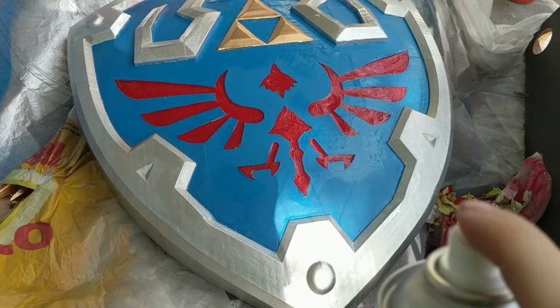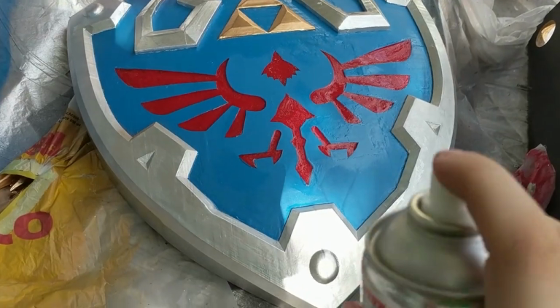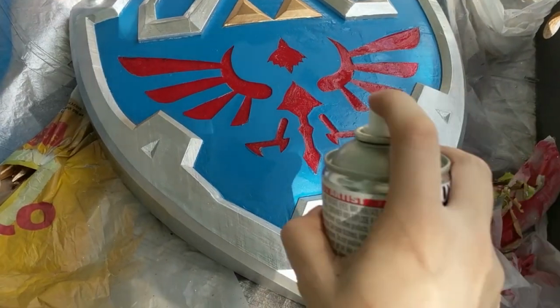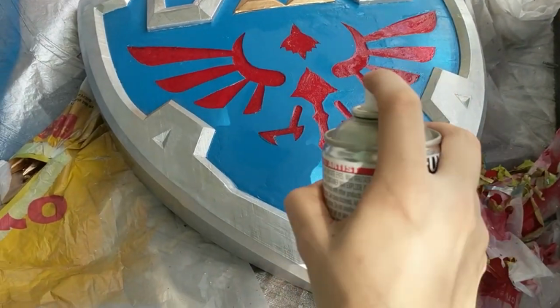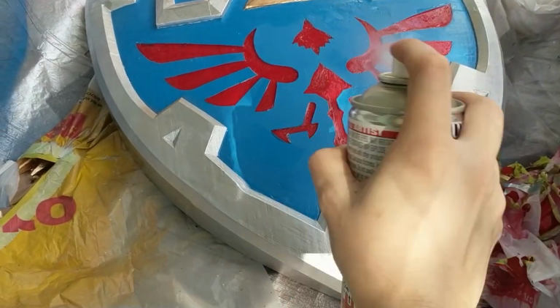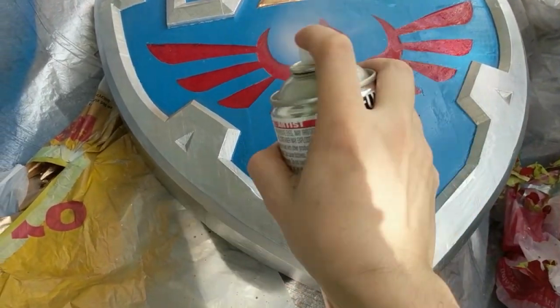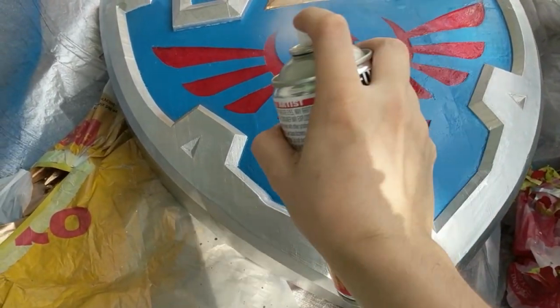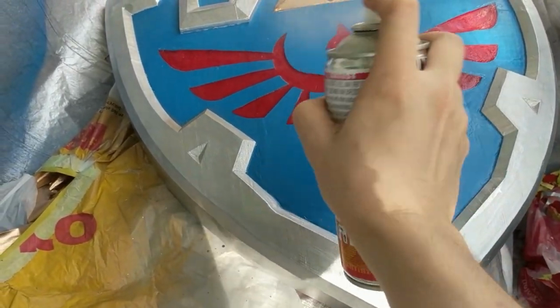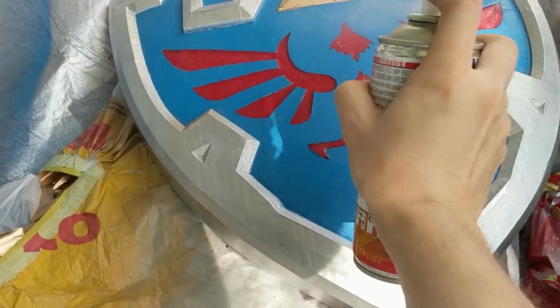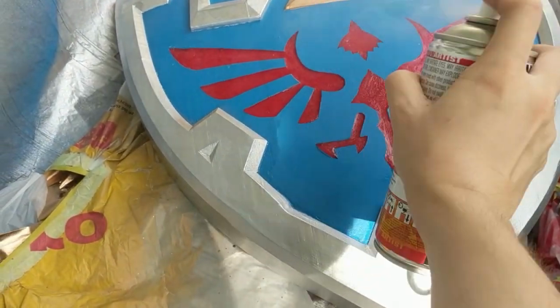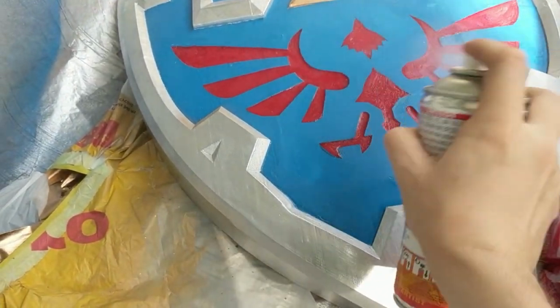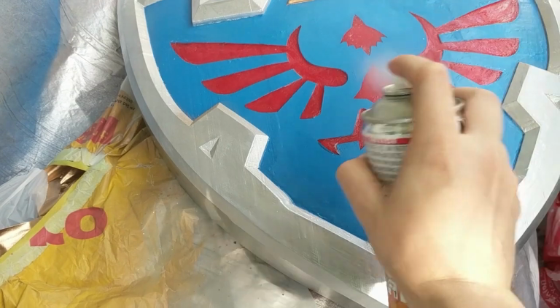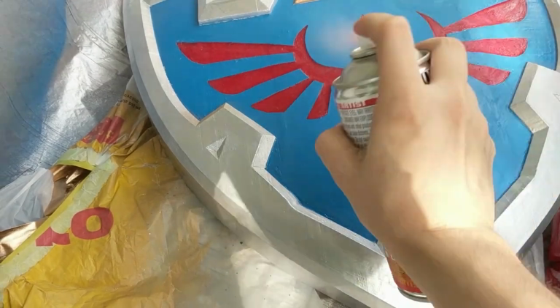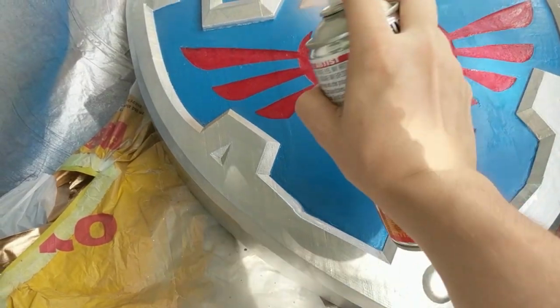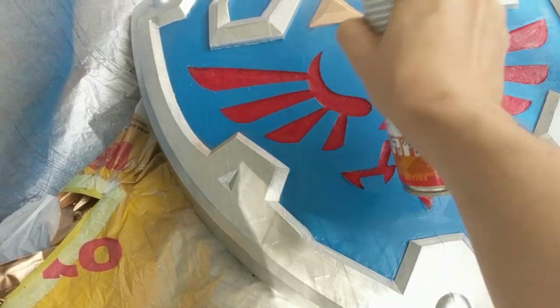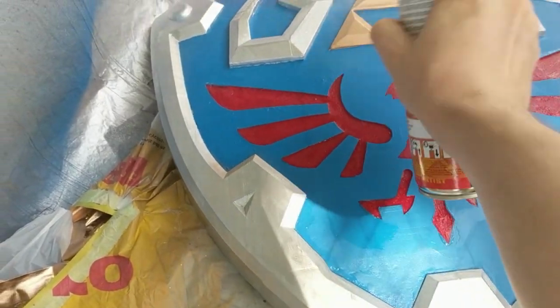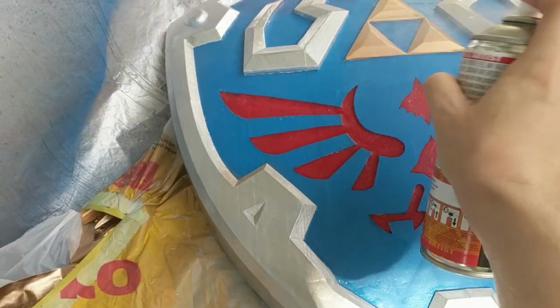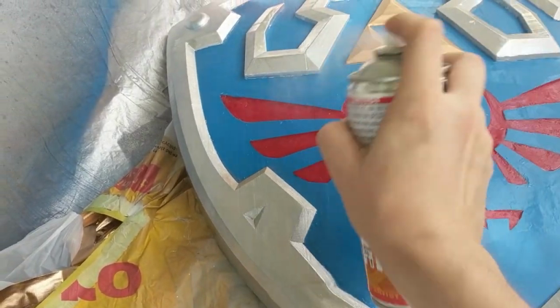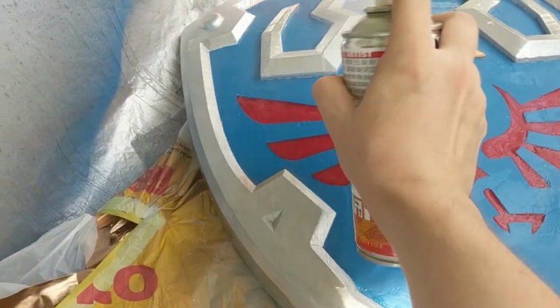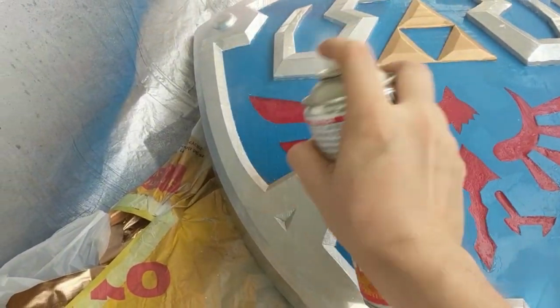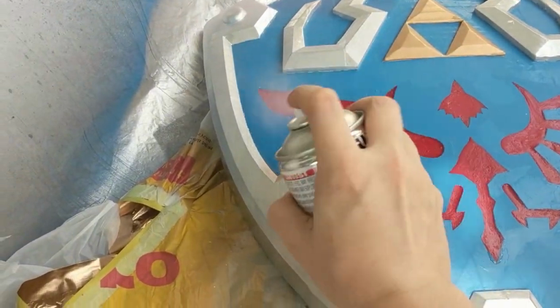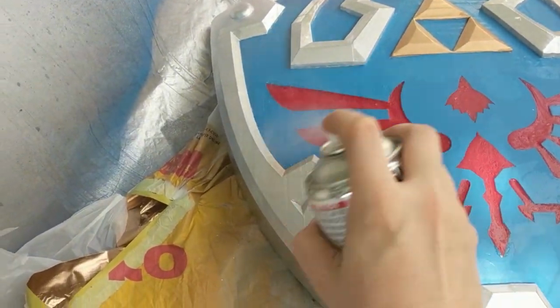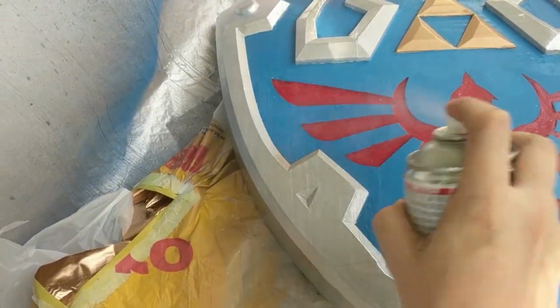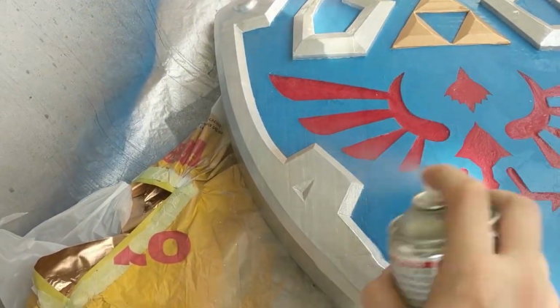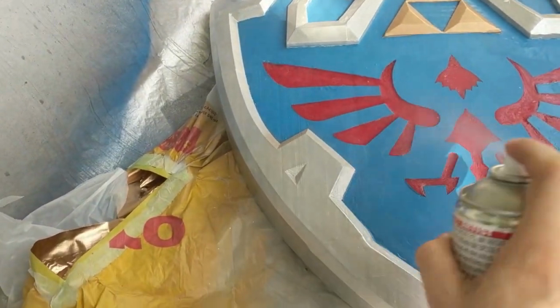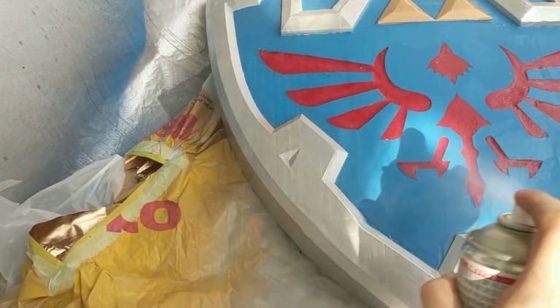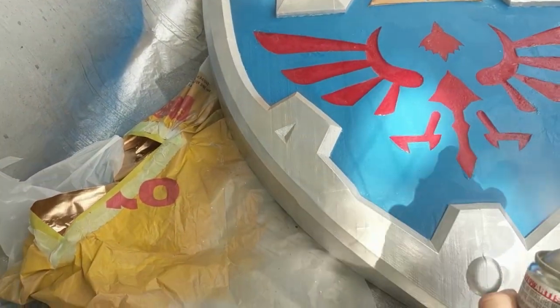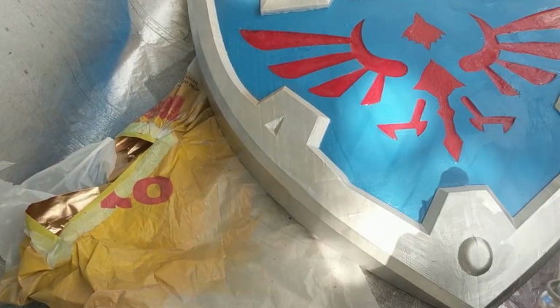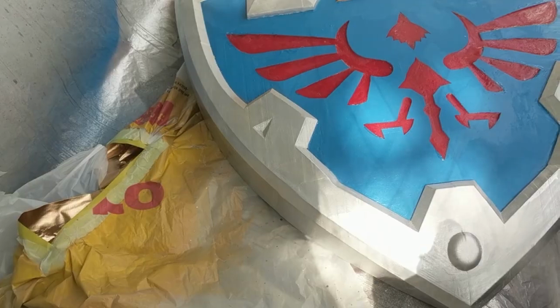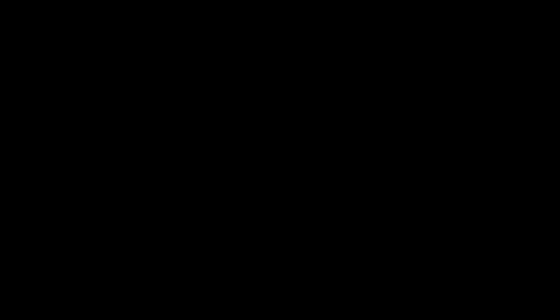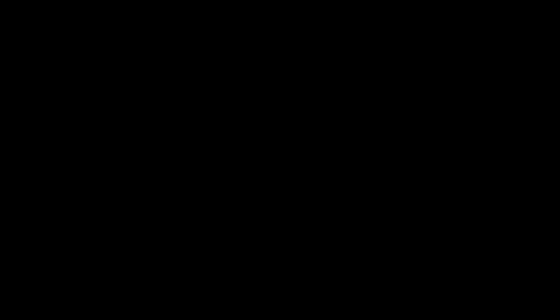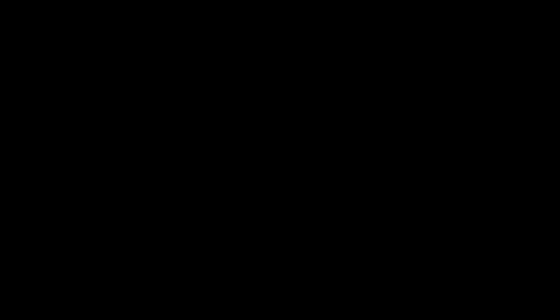Now I just need to weather it up to suit the world of Breath of the Wild a little more — gotta breathe that wild into it, you know? And then Link's Hylian Shield from Breath of the Wild is done.